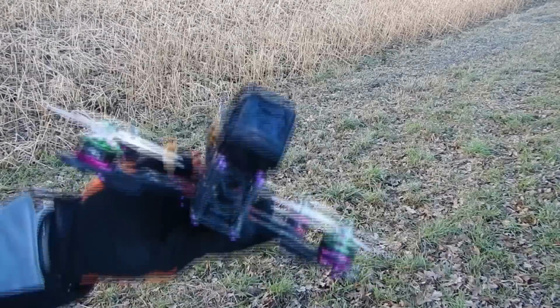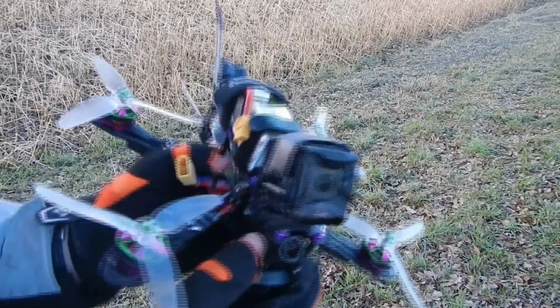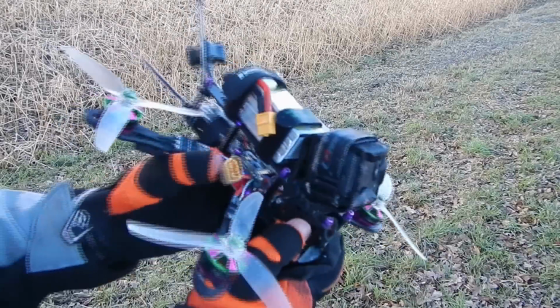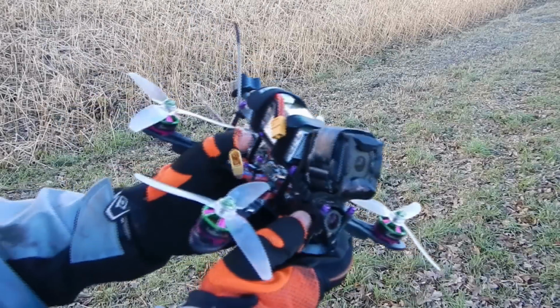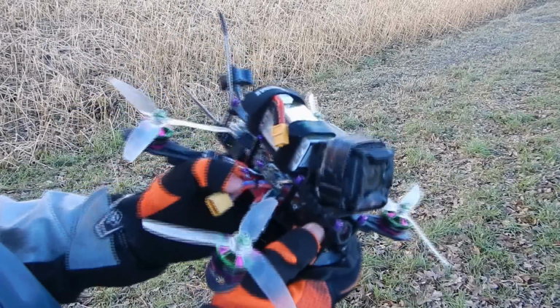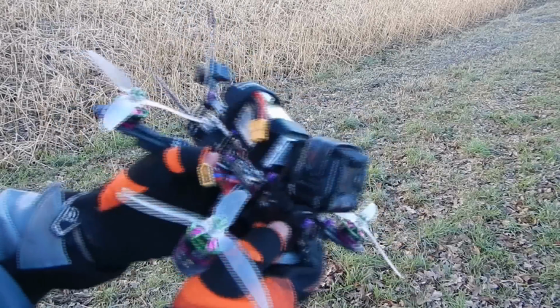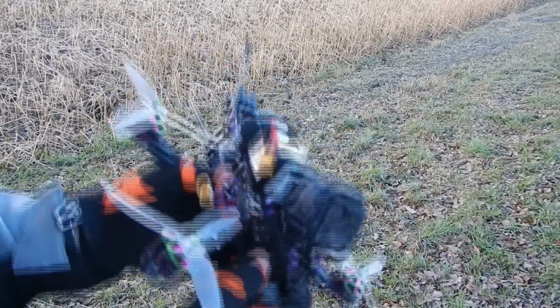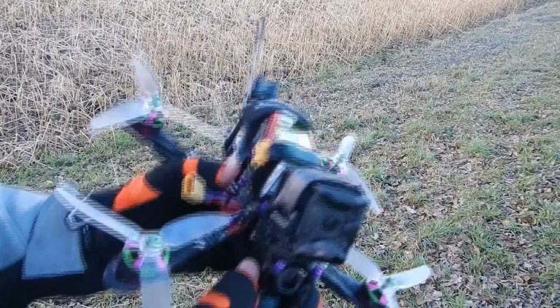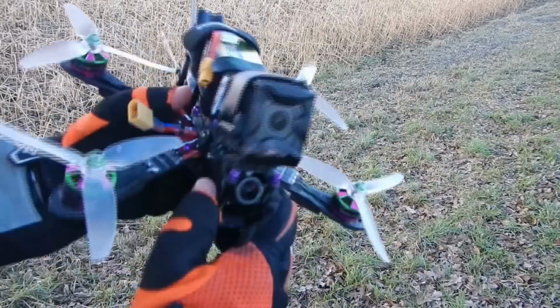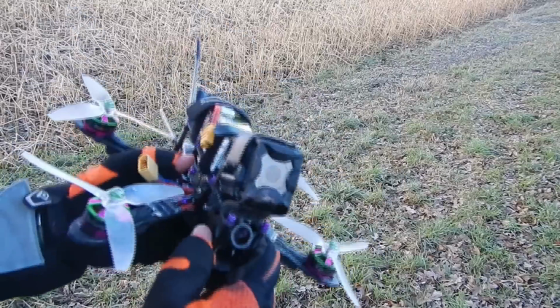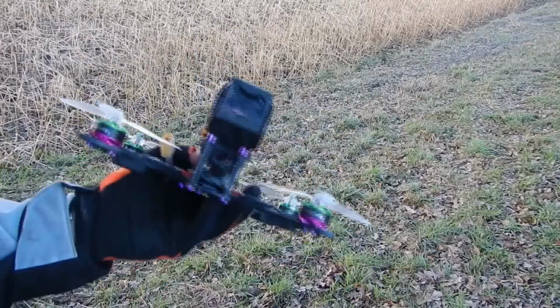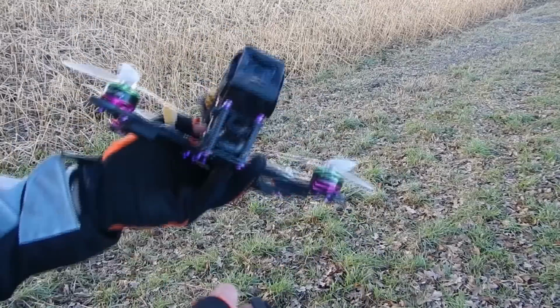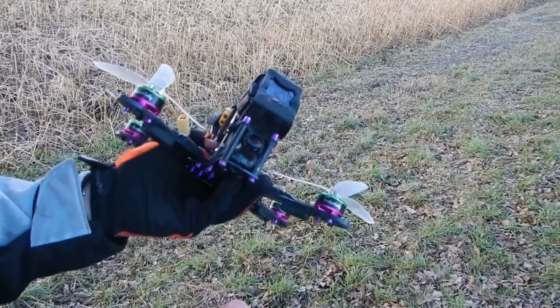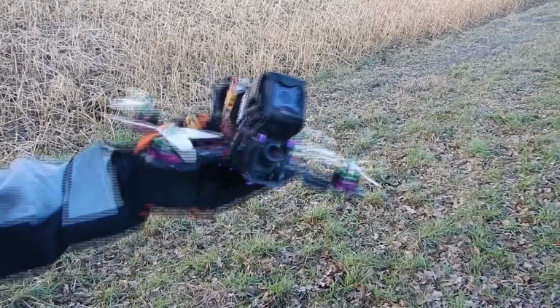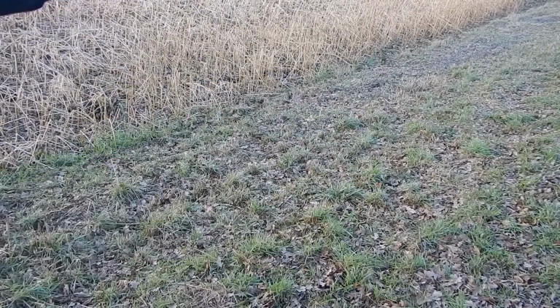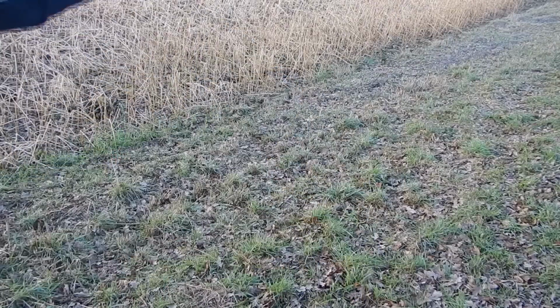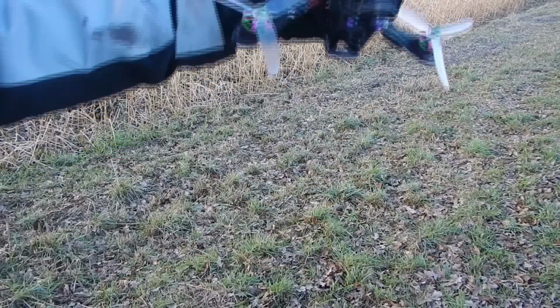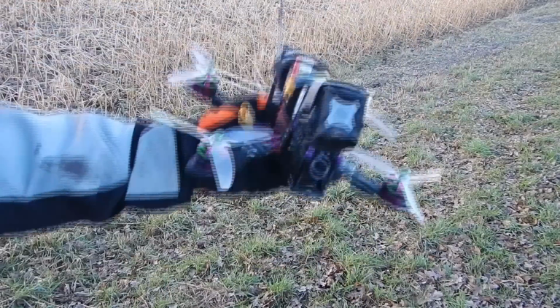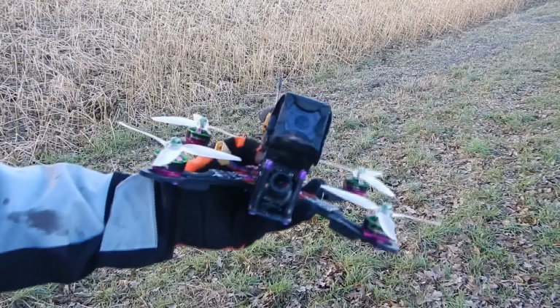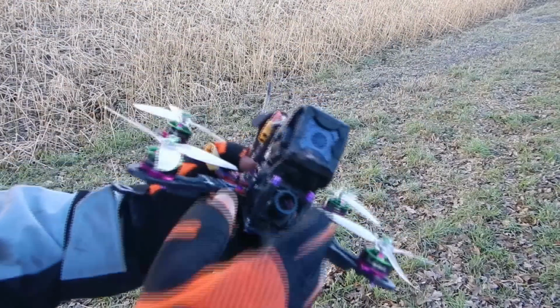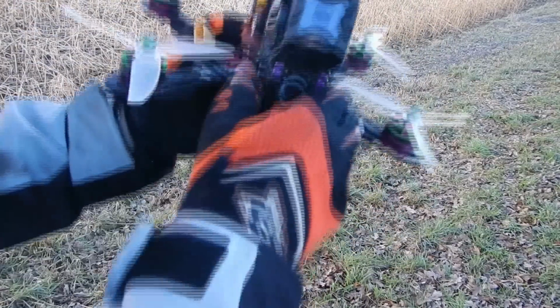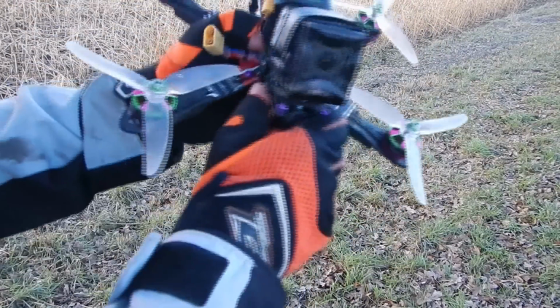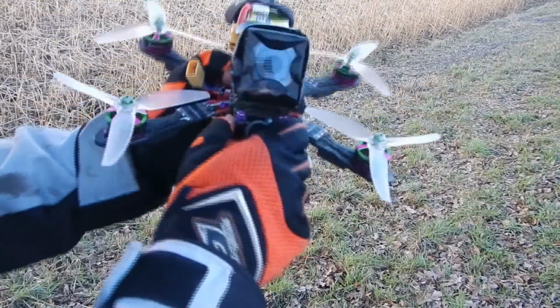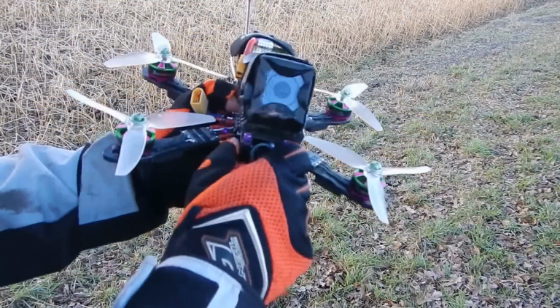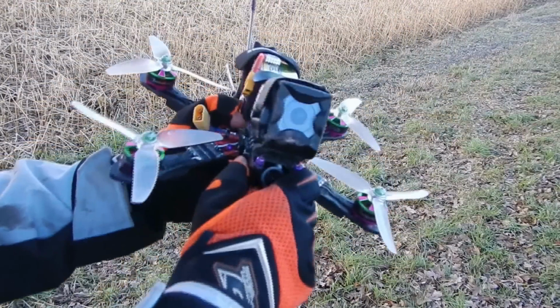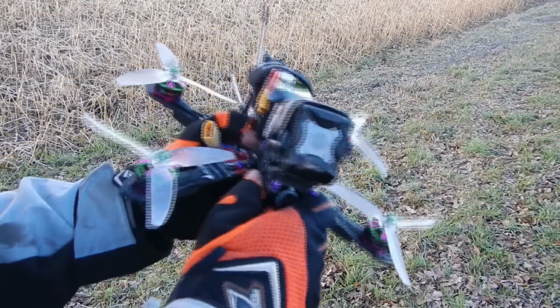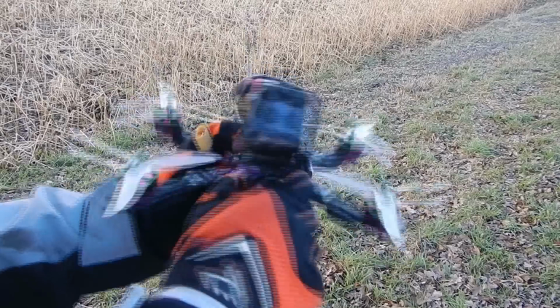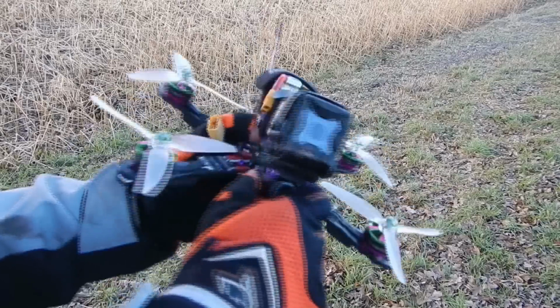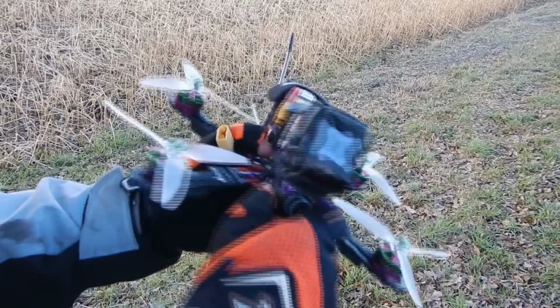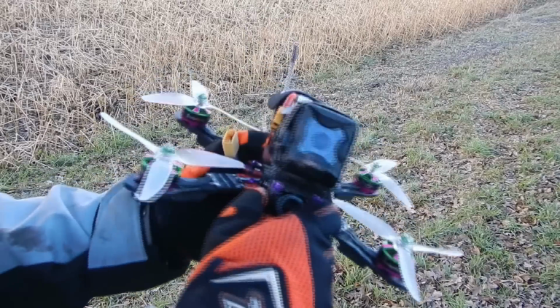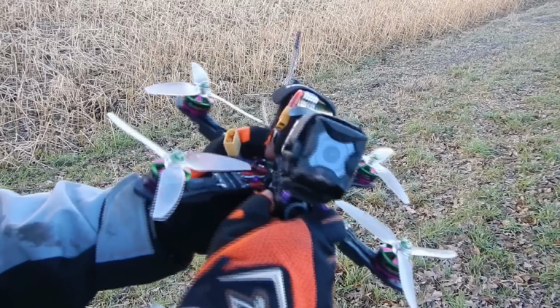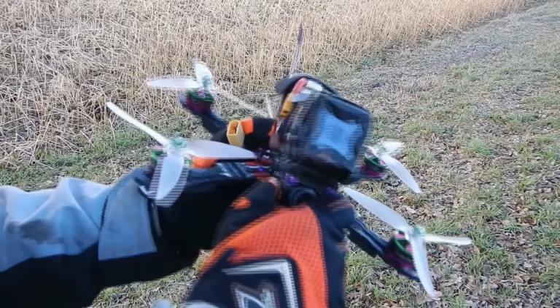Today I want to do a video on how to avoid prop wash. So what is prop wash? When you're fast descending, you're getting into your own disturbed air and the quad is oscillating and wiggling.